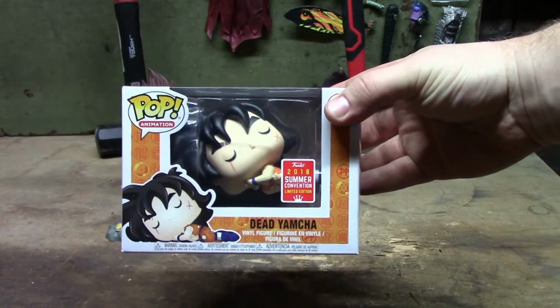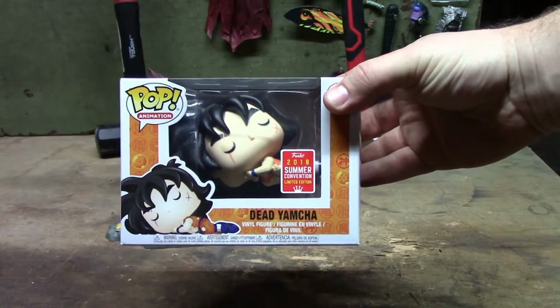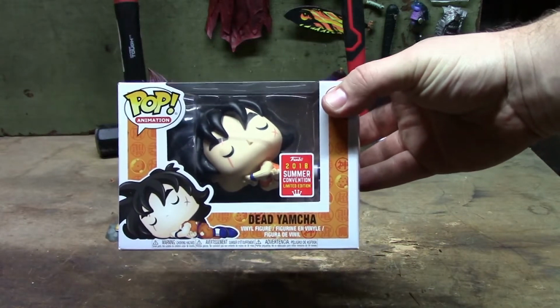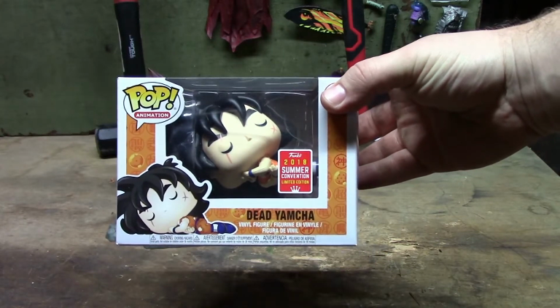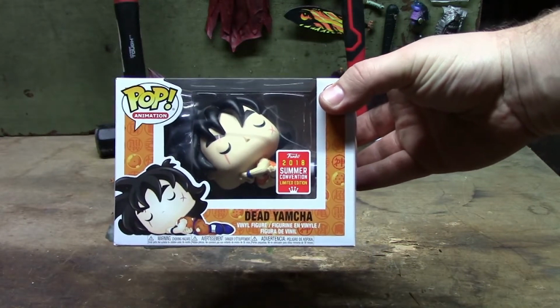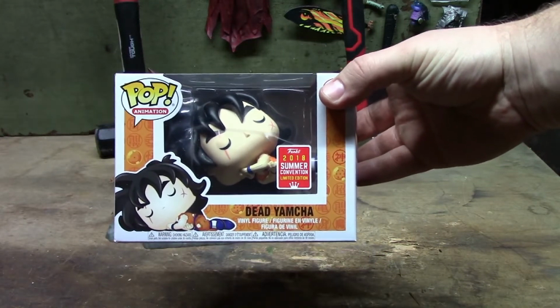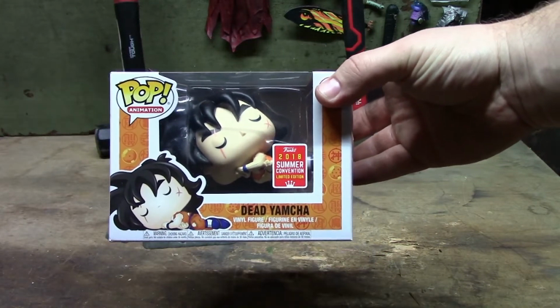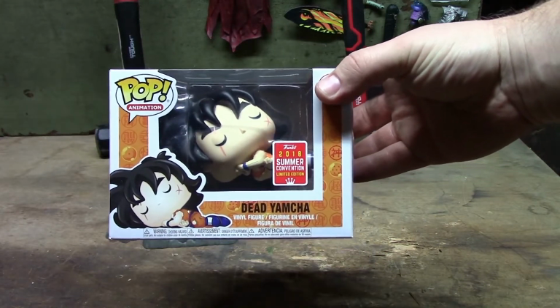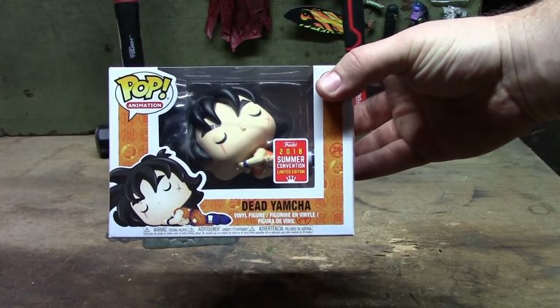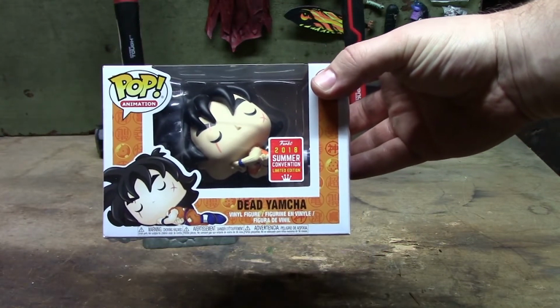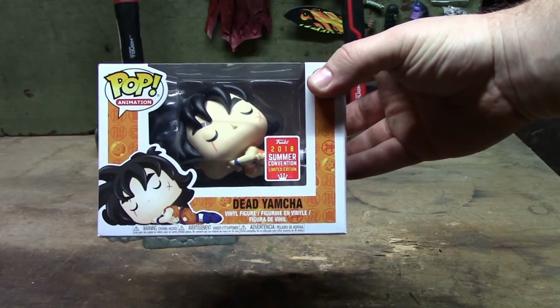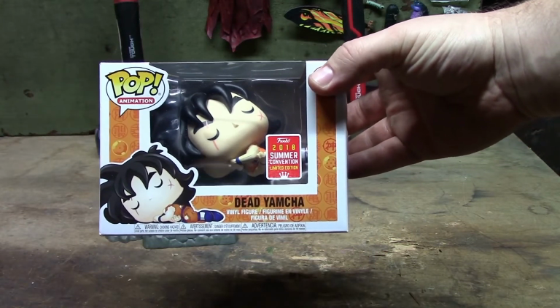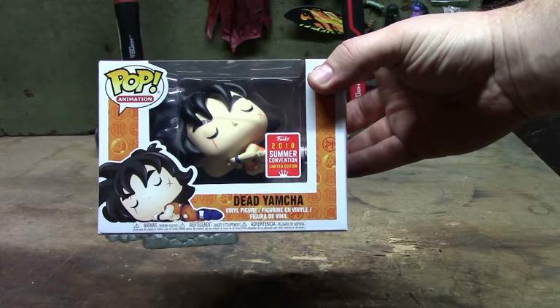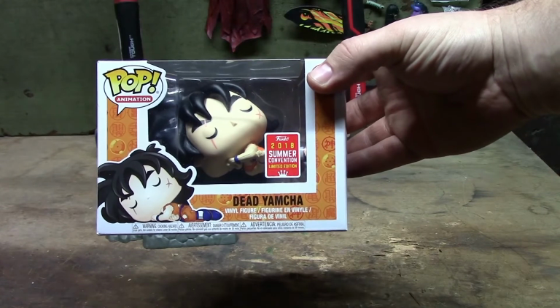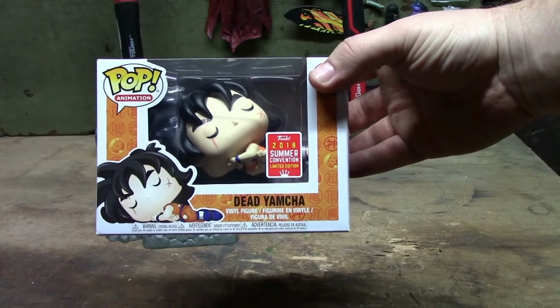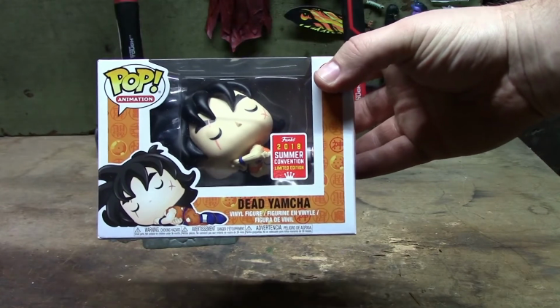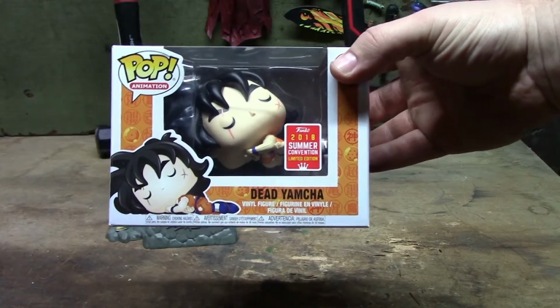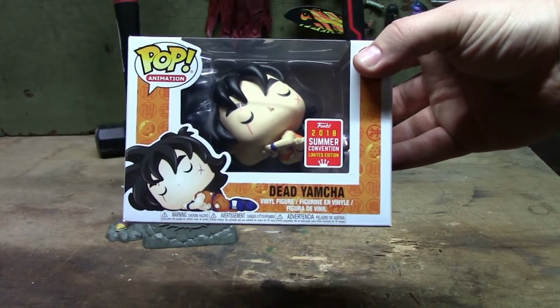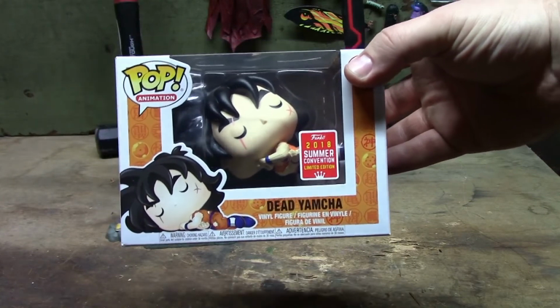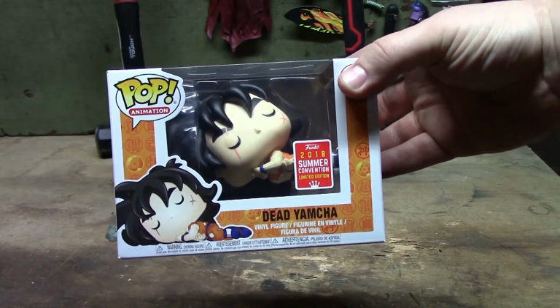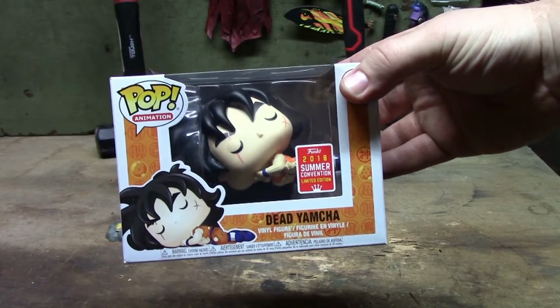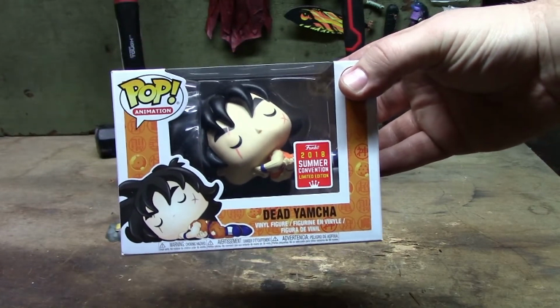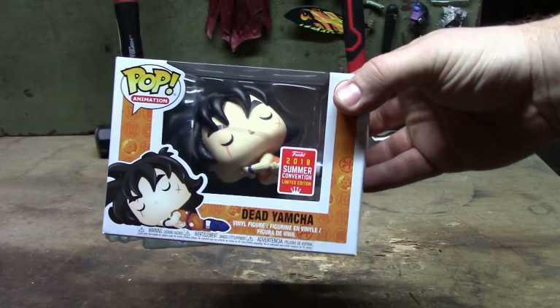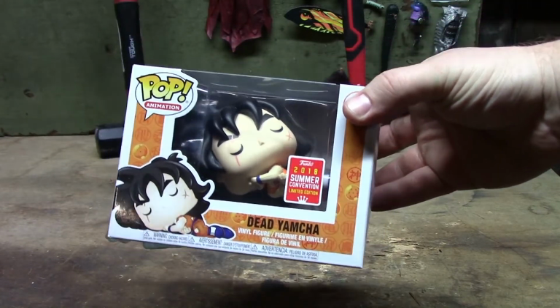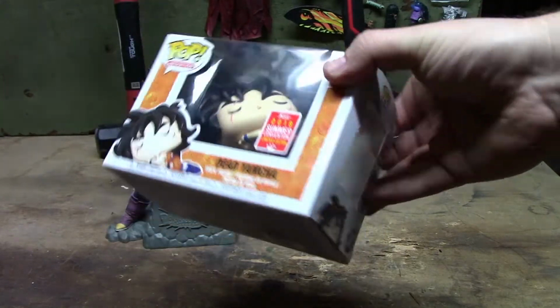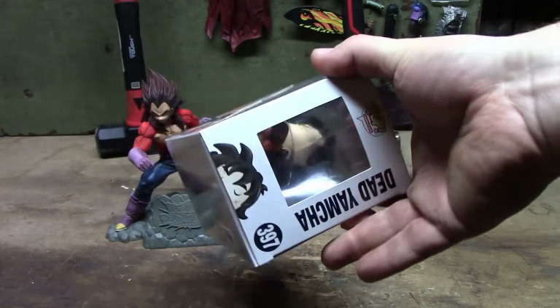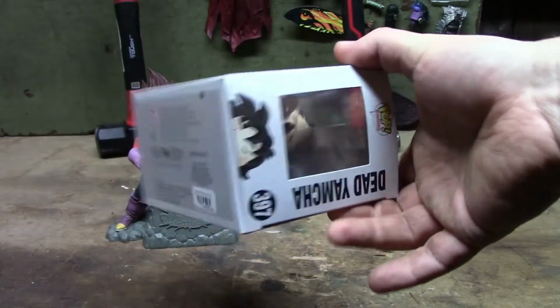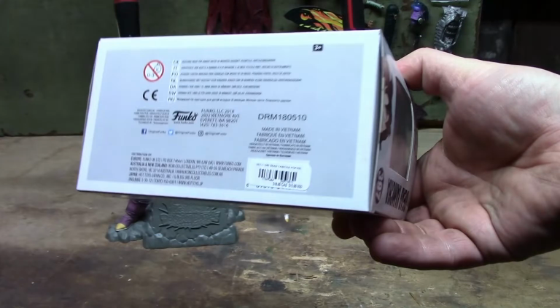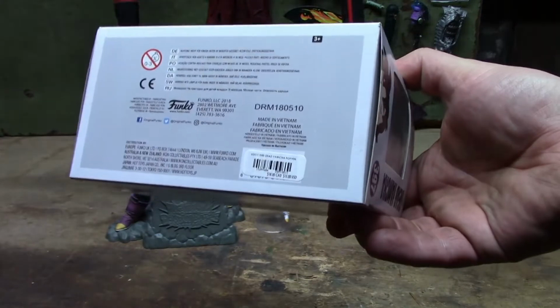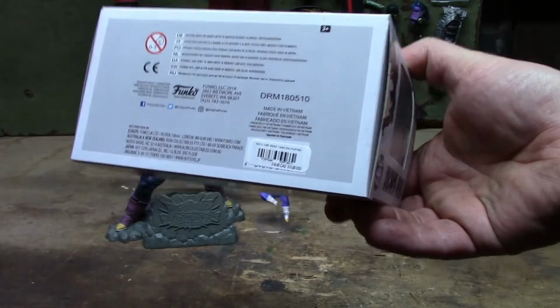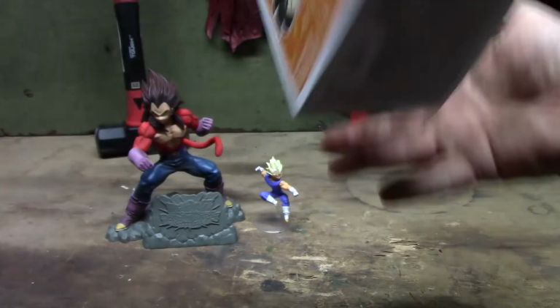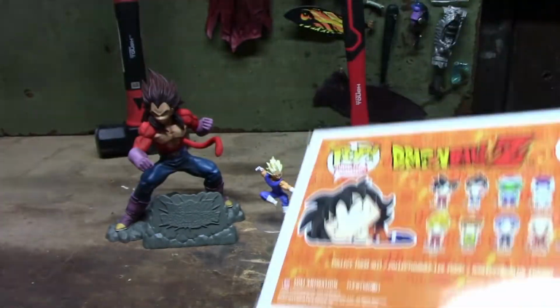And the pièce de résistance here is the Pop Animated Dead Yamcha Summer Convention Limited Edition Funko 2018 figure. This is special — this is going to be fun.